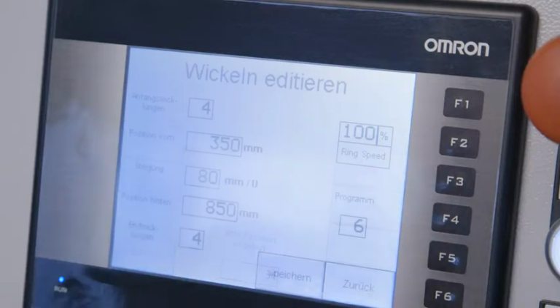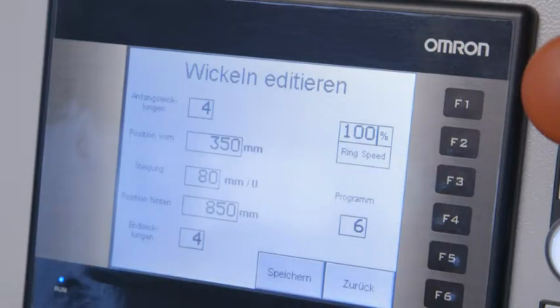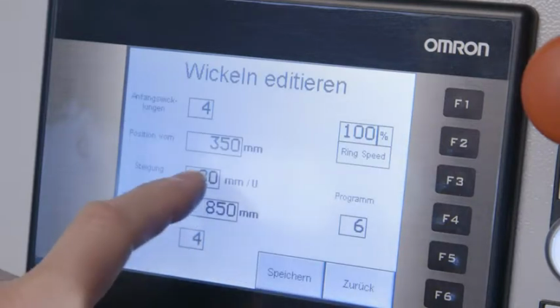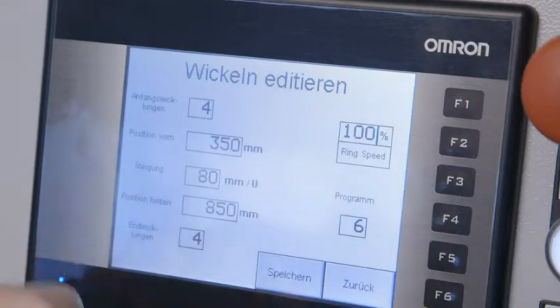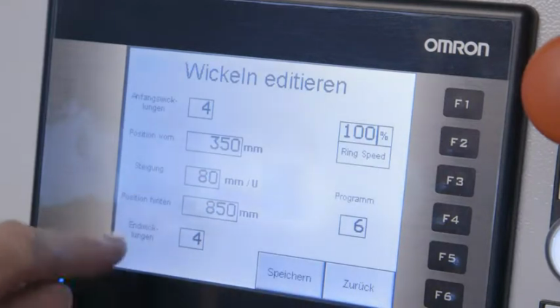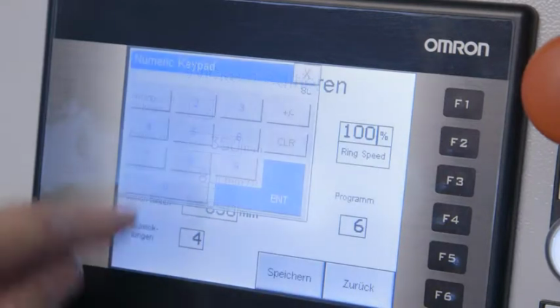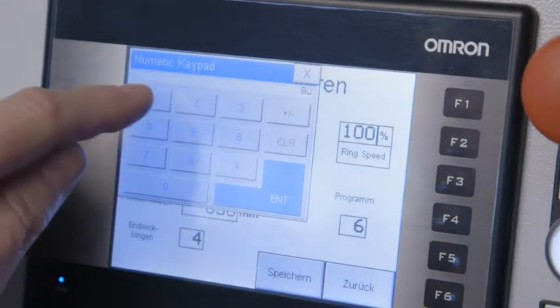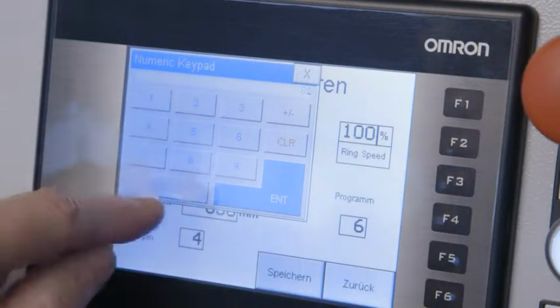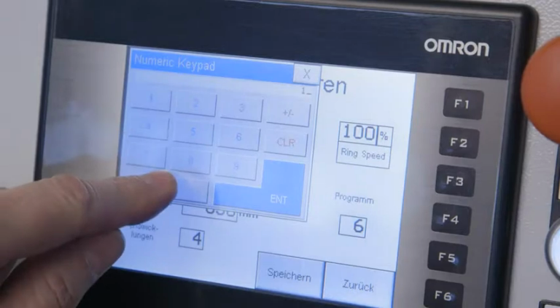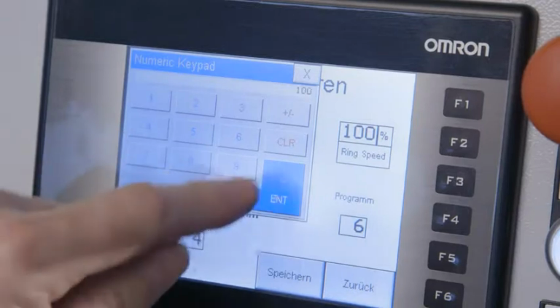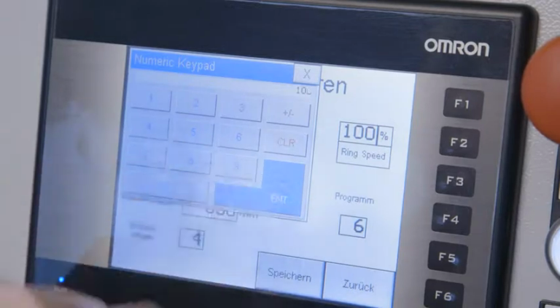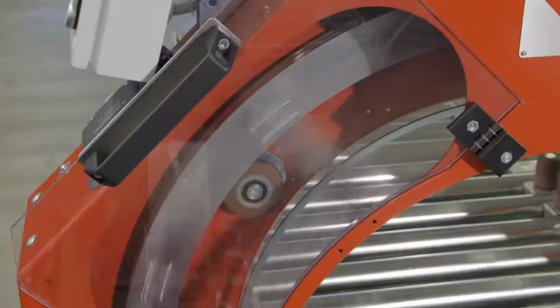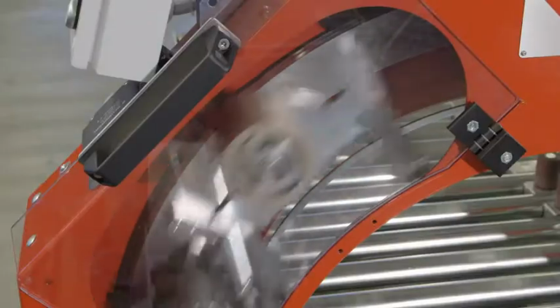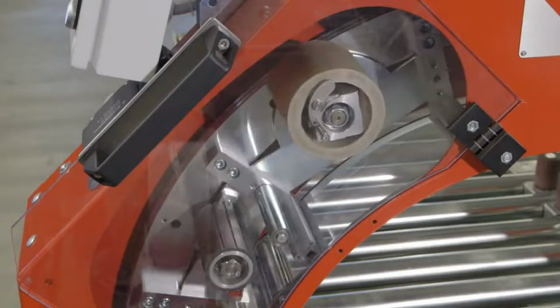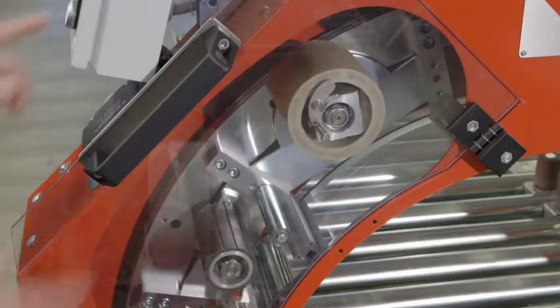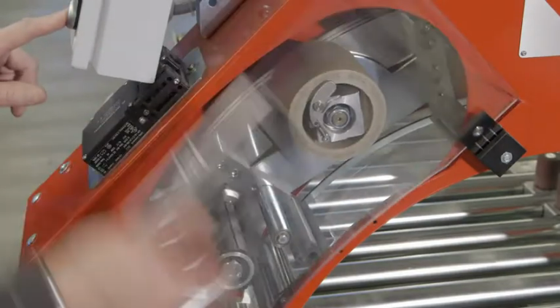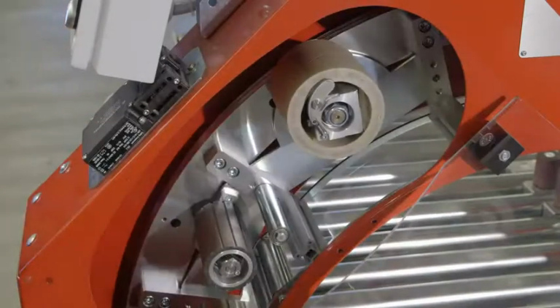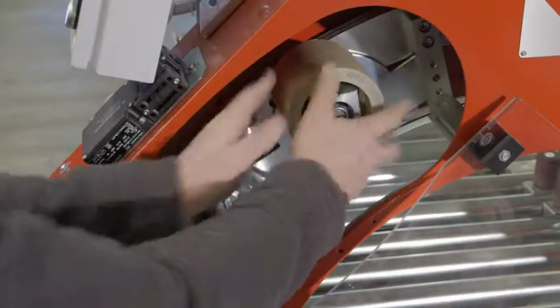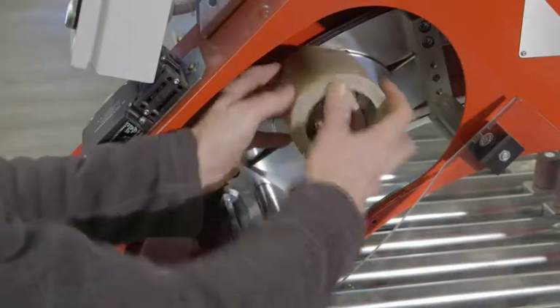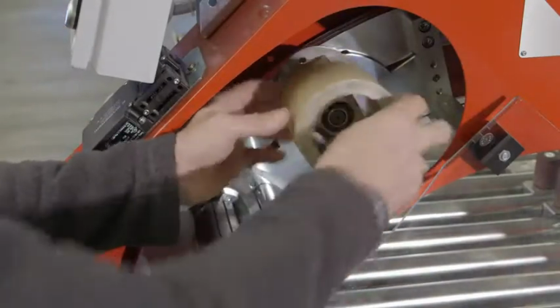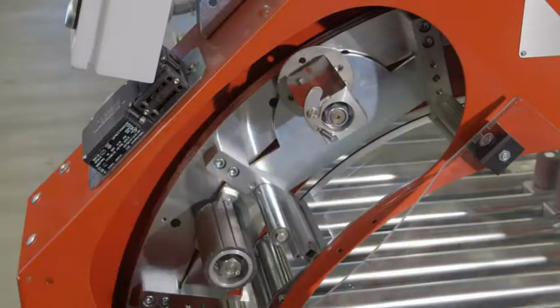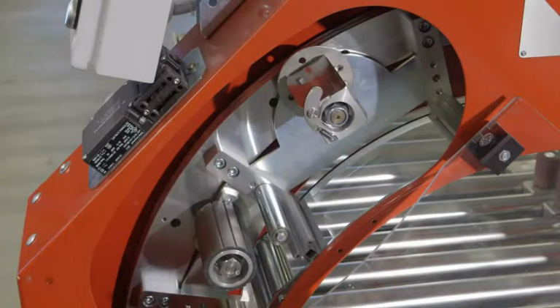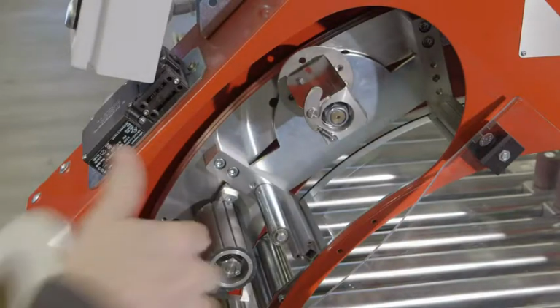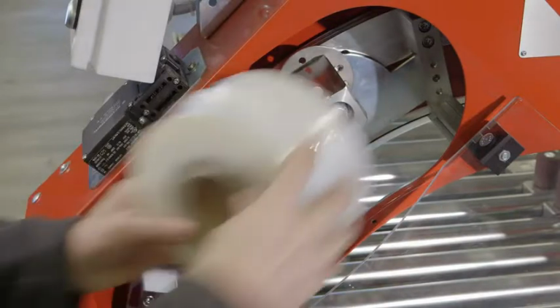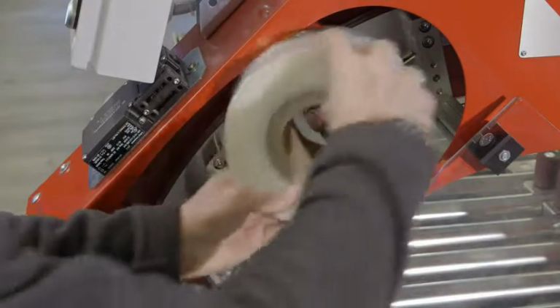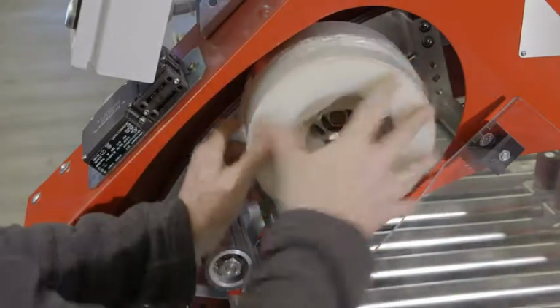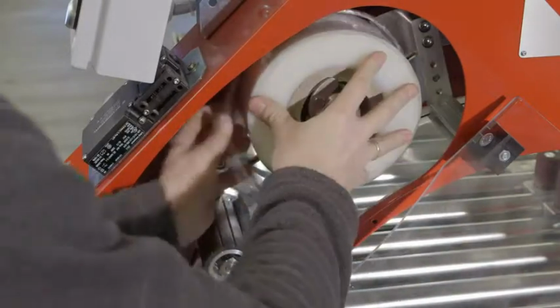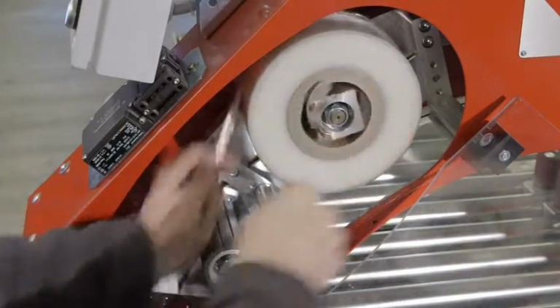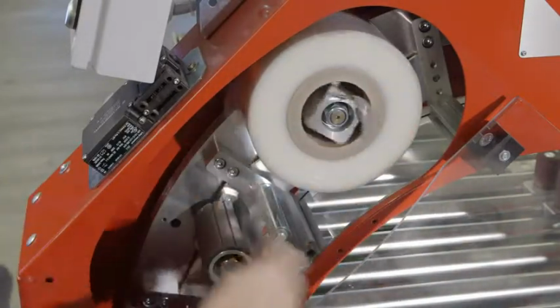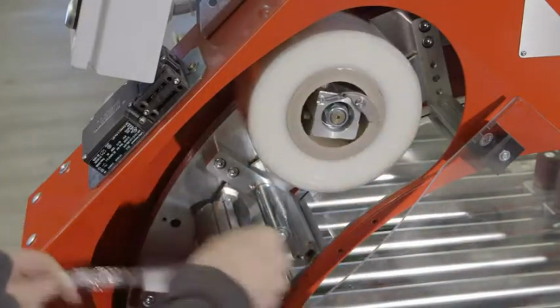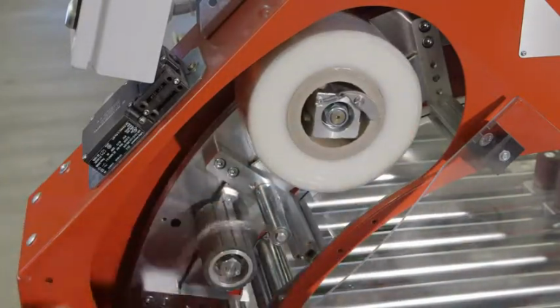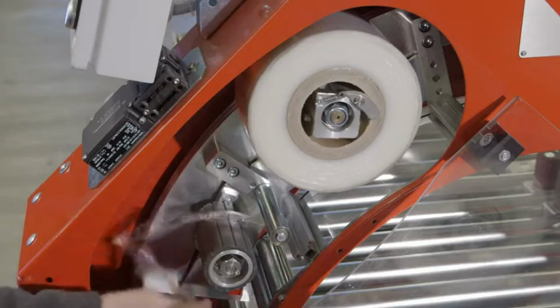All tray sizes are pre-programmed in the factory to ensure easy operation. The various wrapping programs can be quickly and conveniently selected via the easy-to-use display, so that virtually no make-ready time is necessary. Only a few easy-to-learn steps are required for changing the film material.